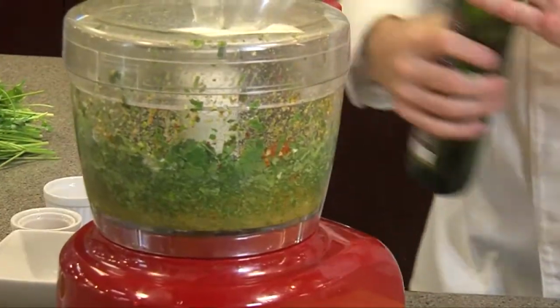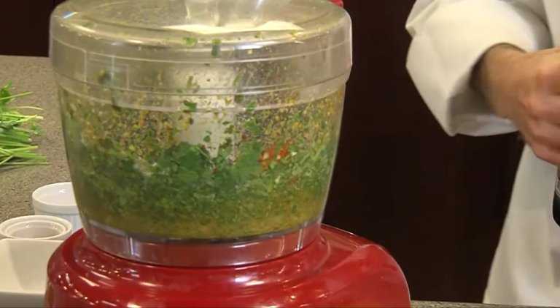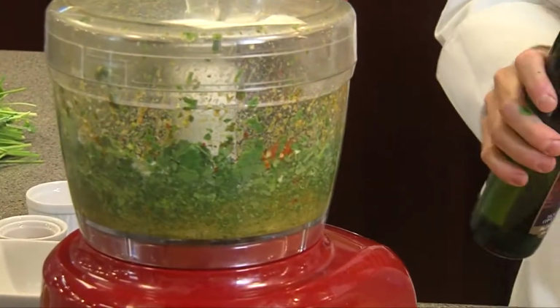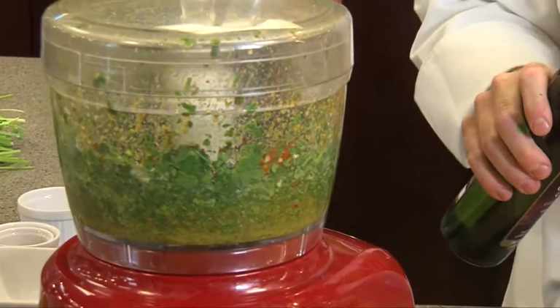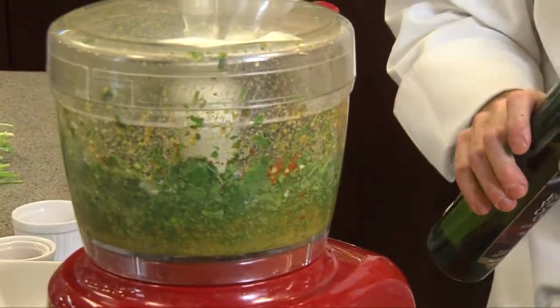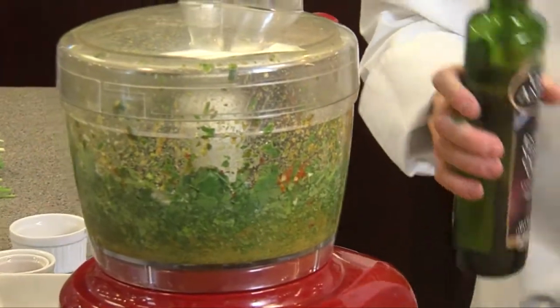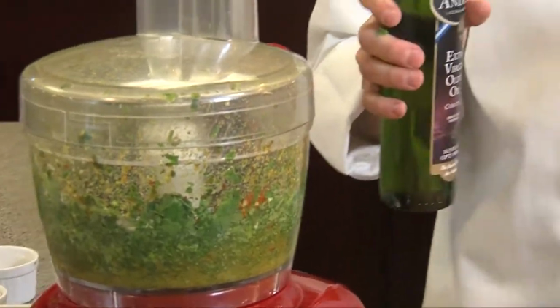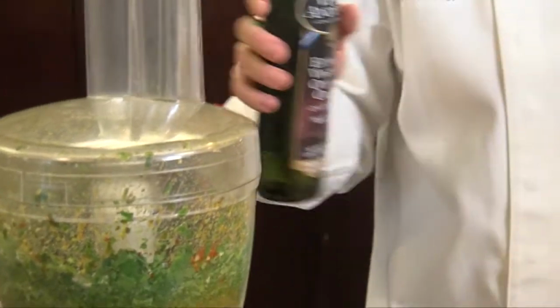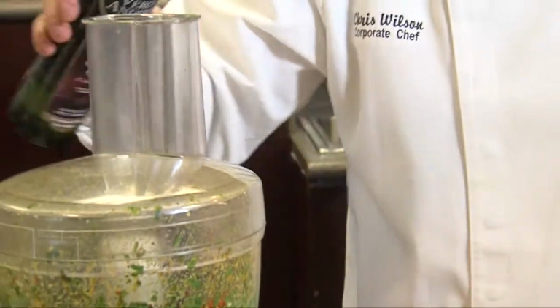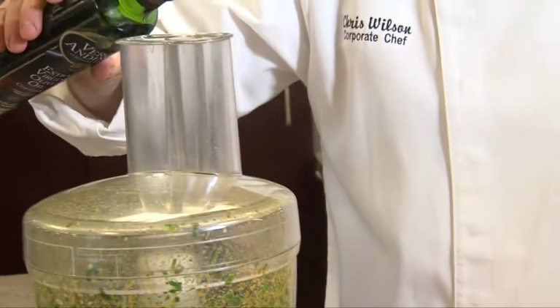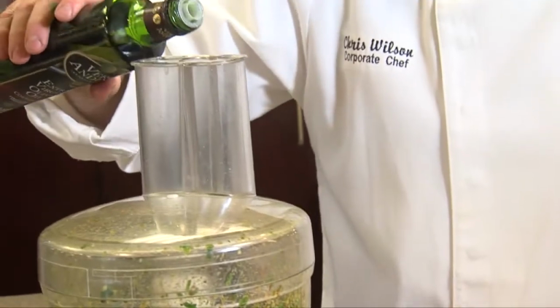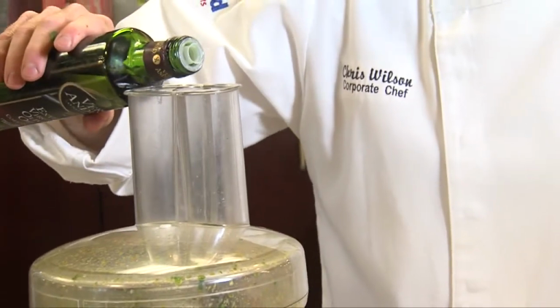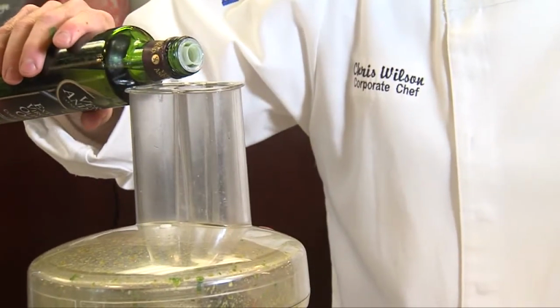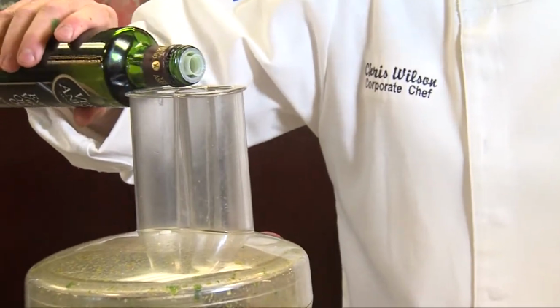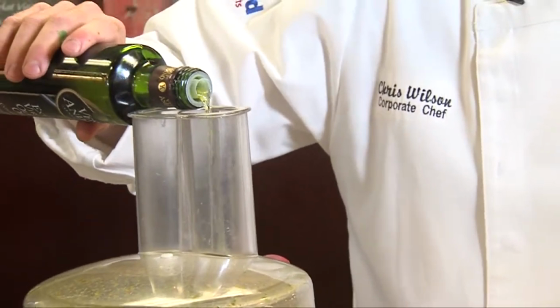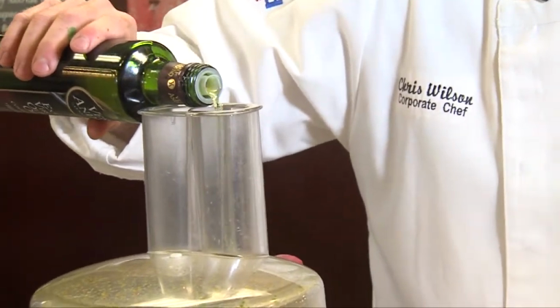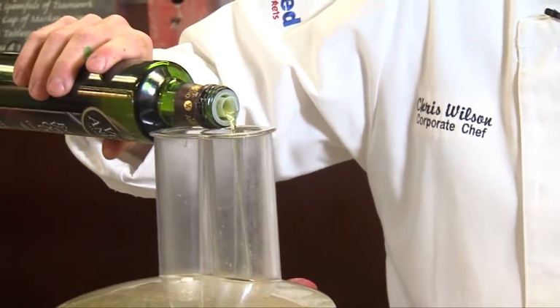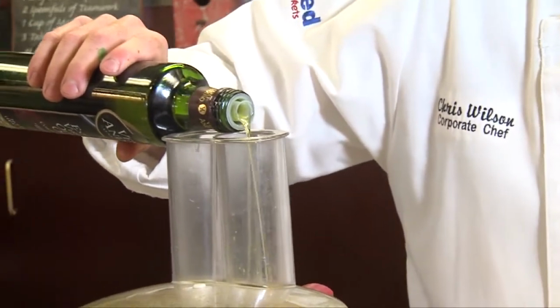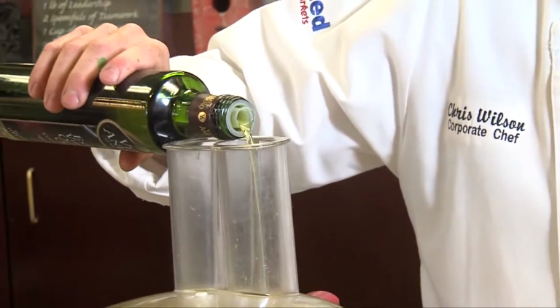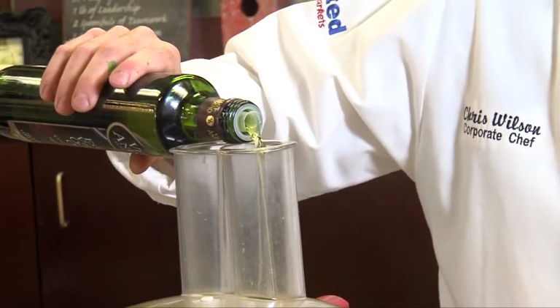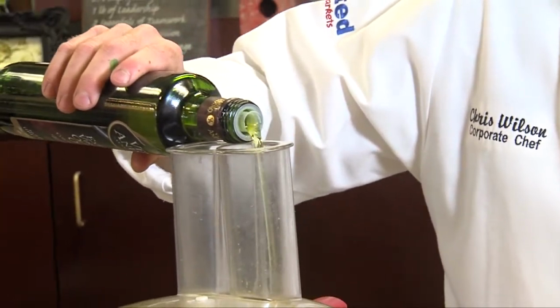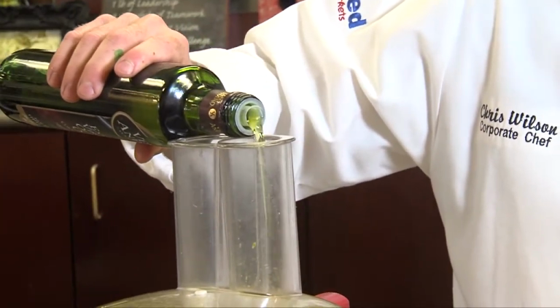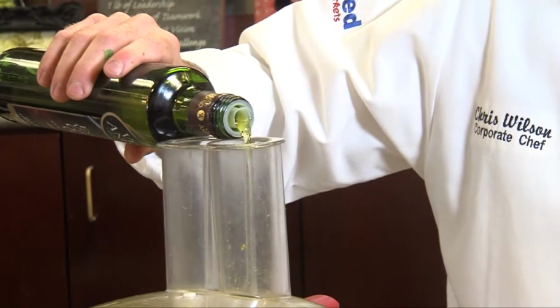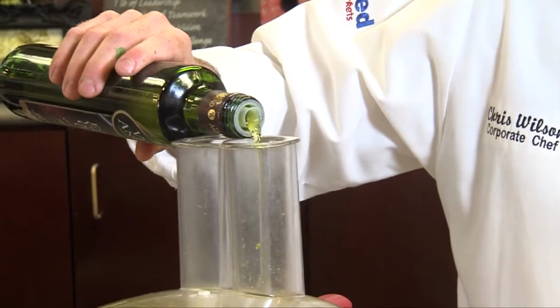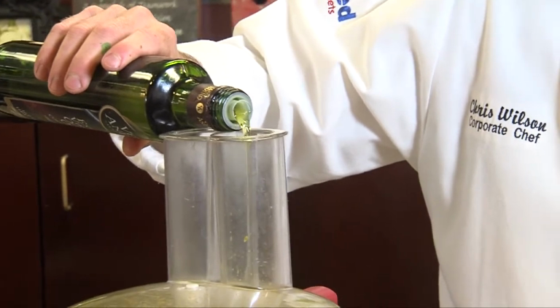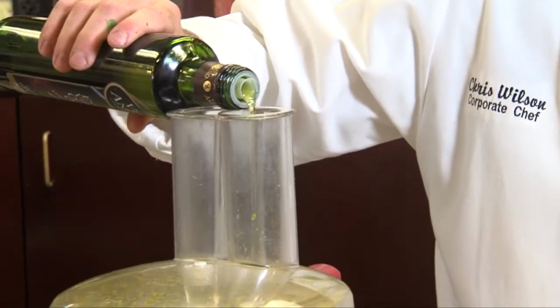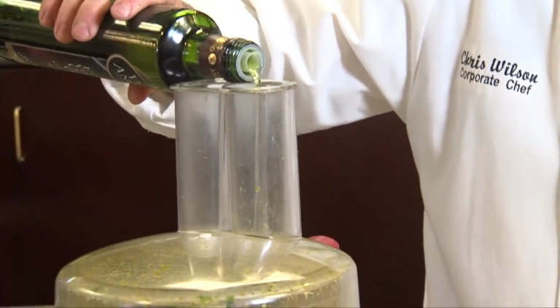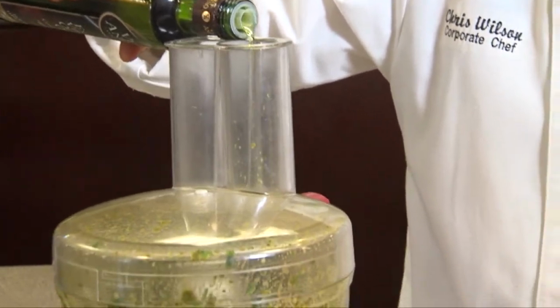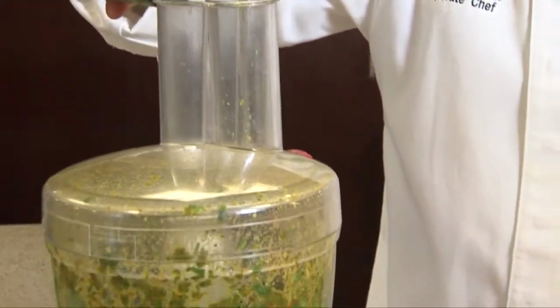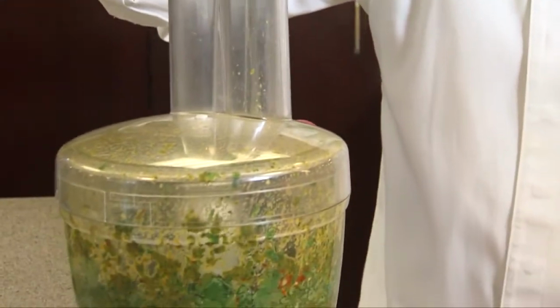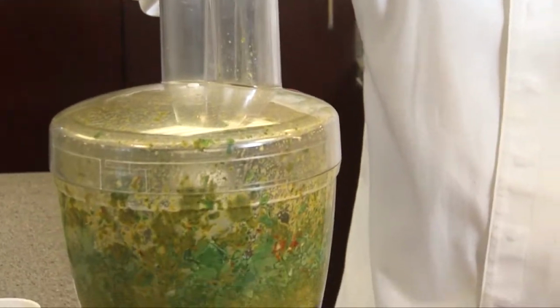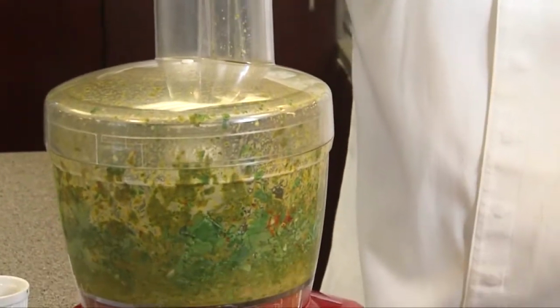At this point I'm going to add more olive oil. So in this total recipe, I first put a quarter cup, and I may add about another half cup. You just add as much olive oil as you want to get the consistency you want.